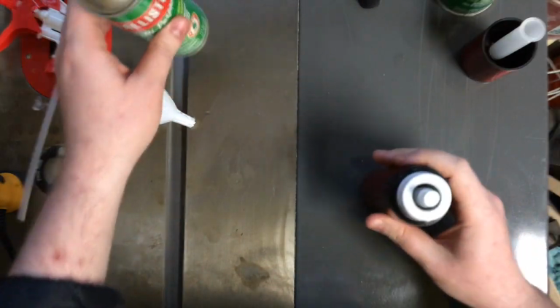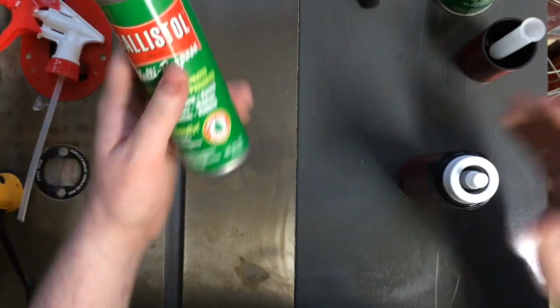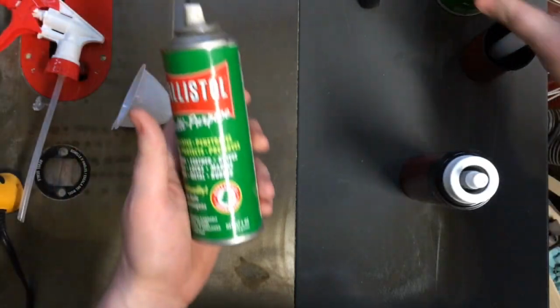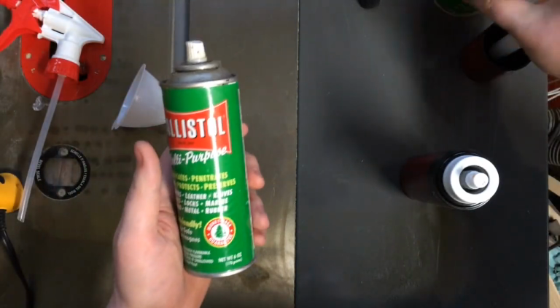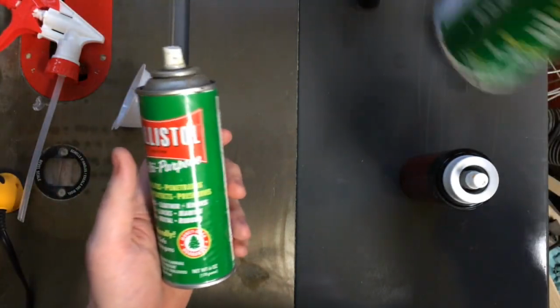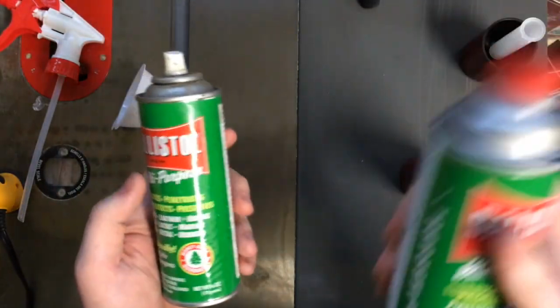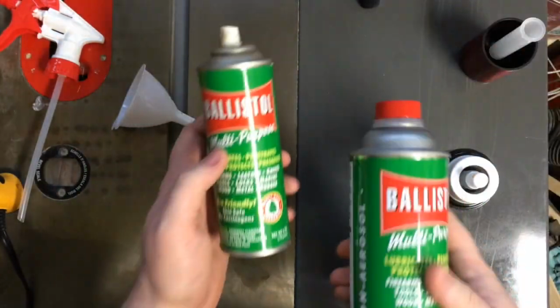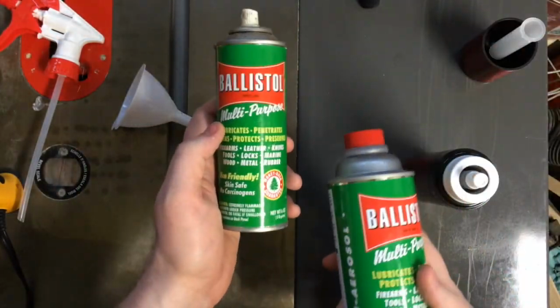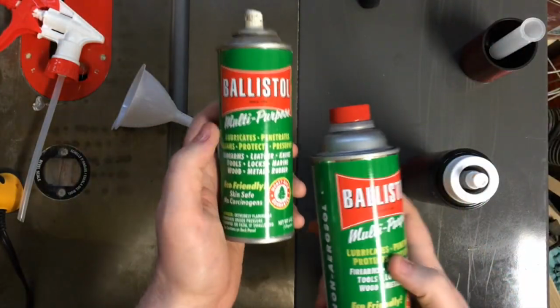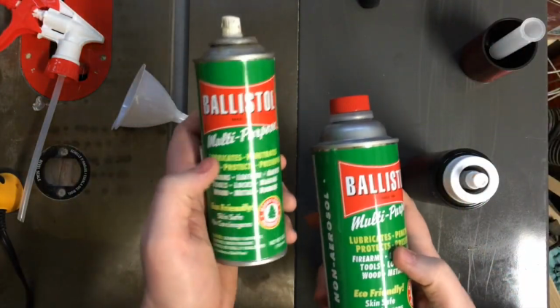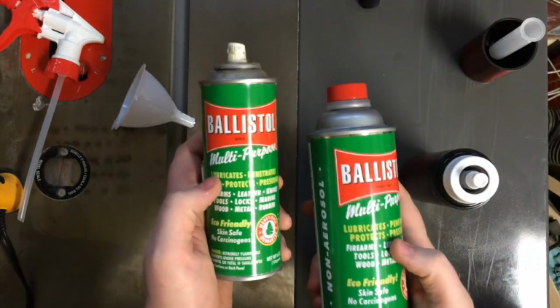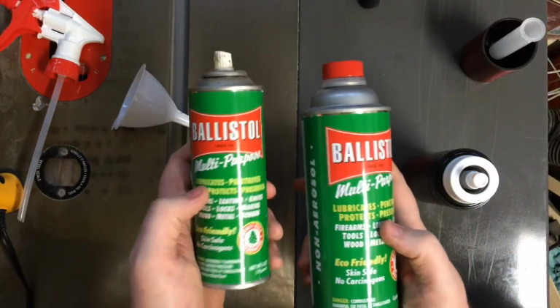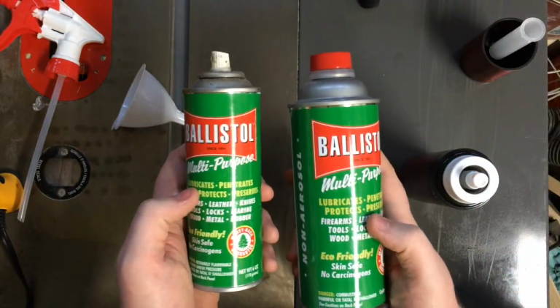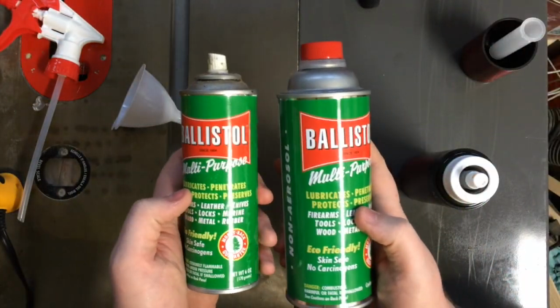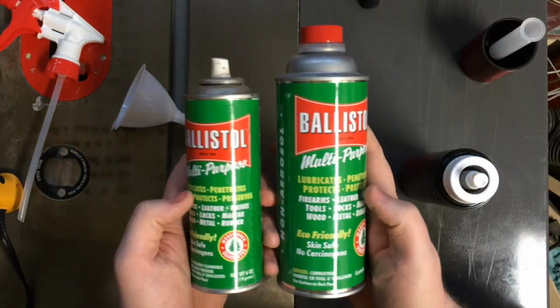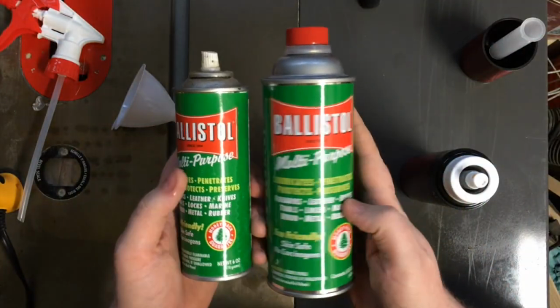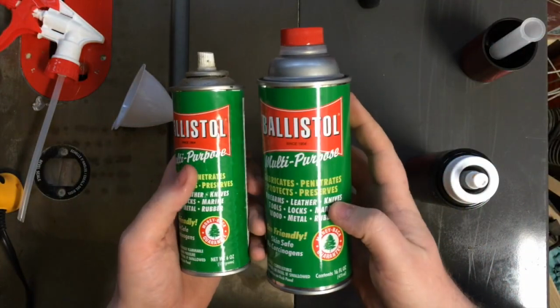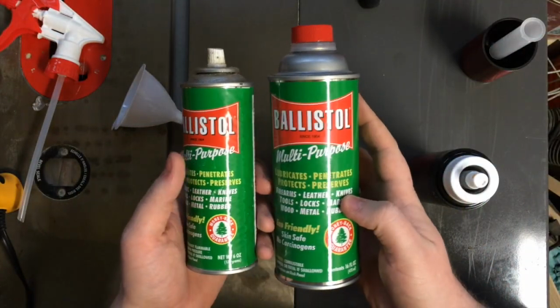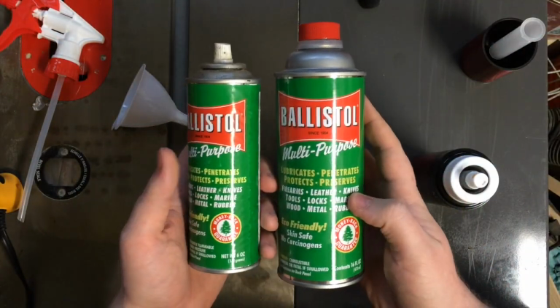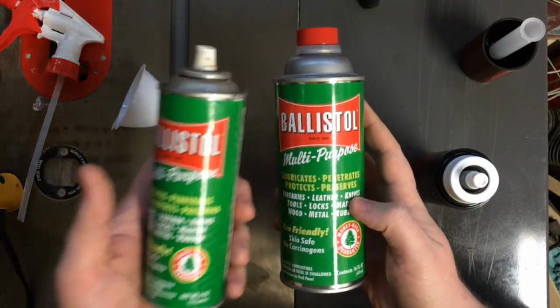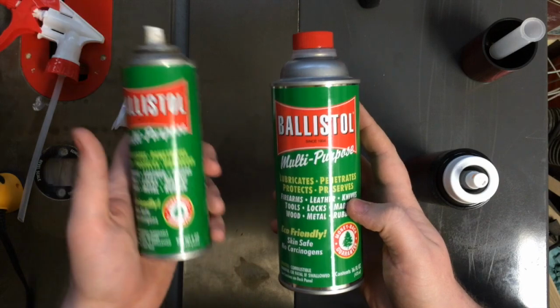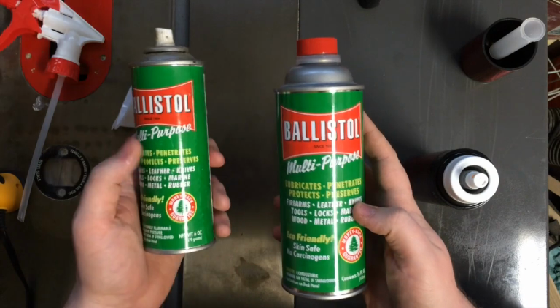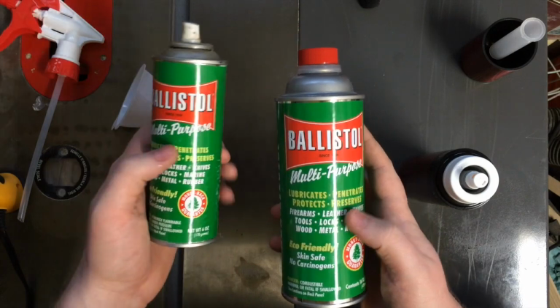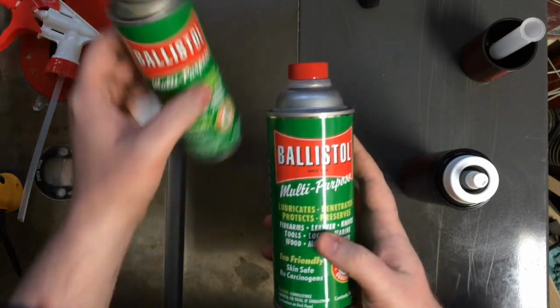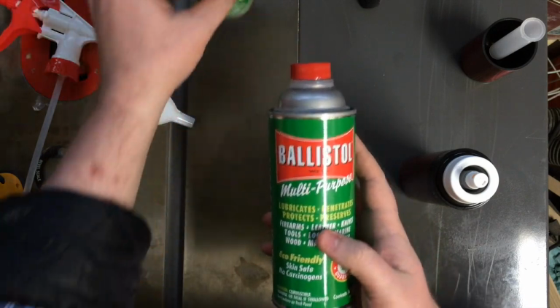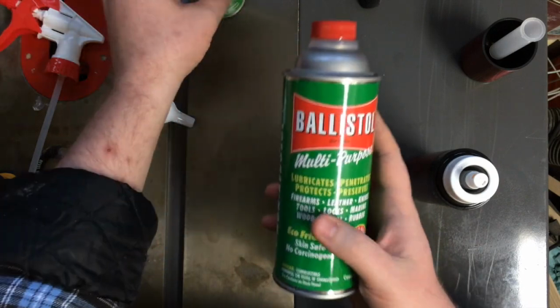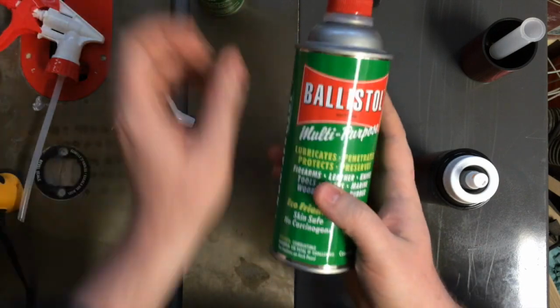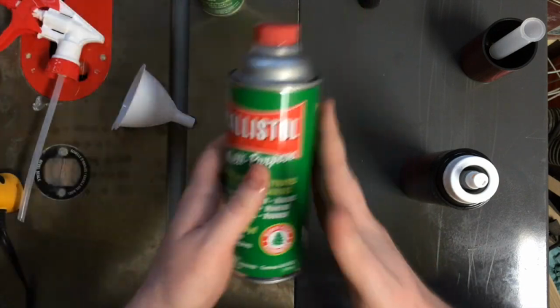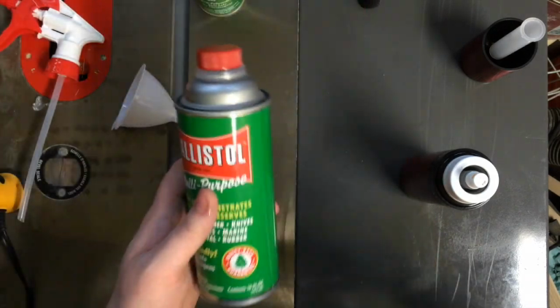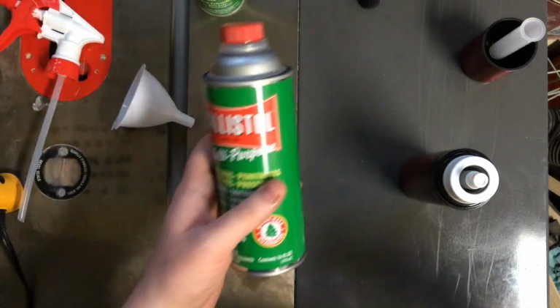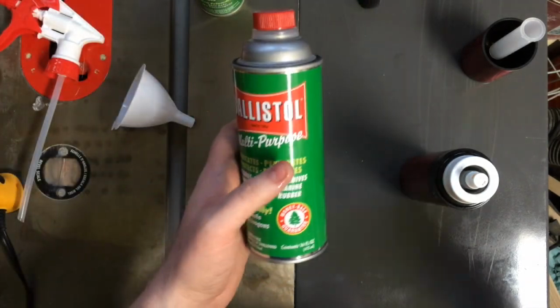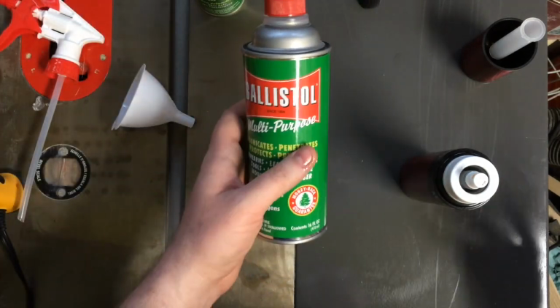For the same price as one aerosol can, you can get yourself several aerosol cans' worth of product usually.